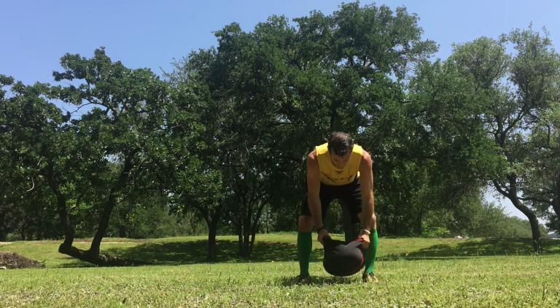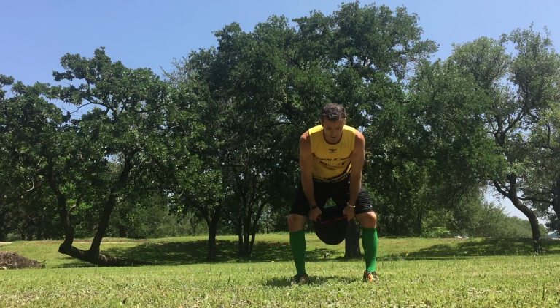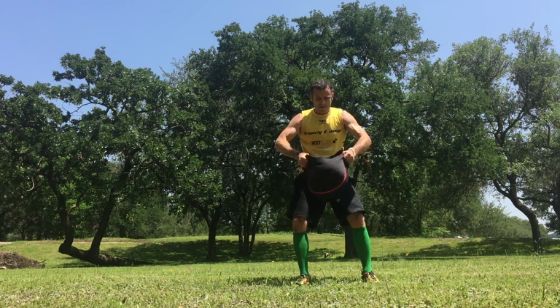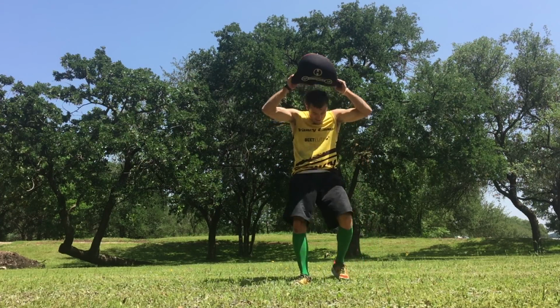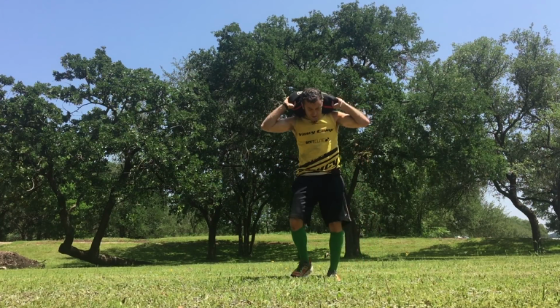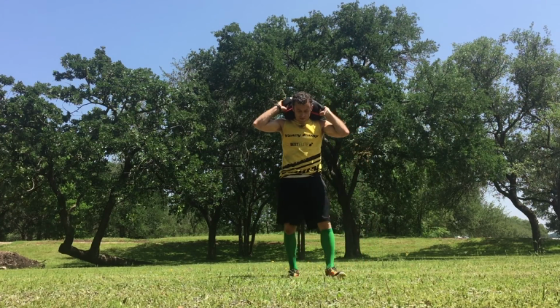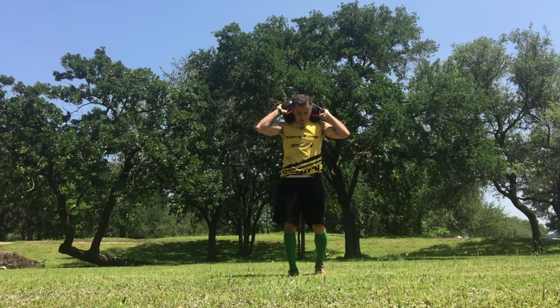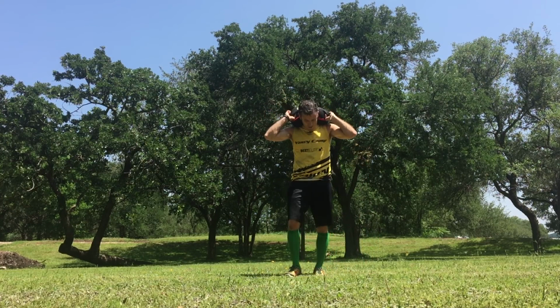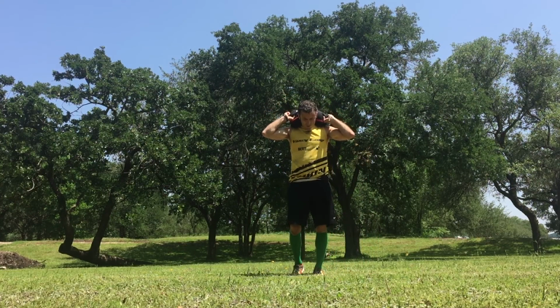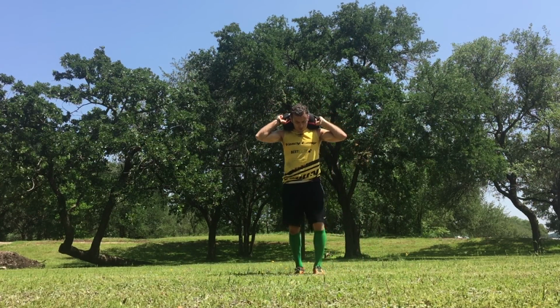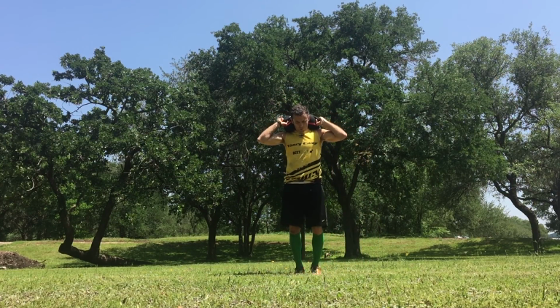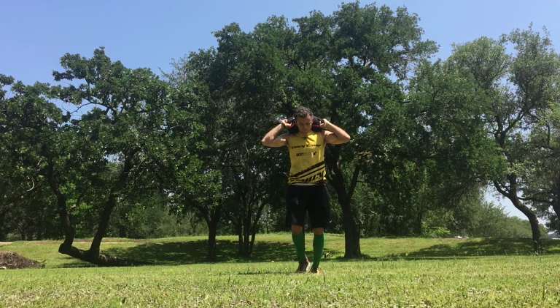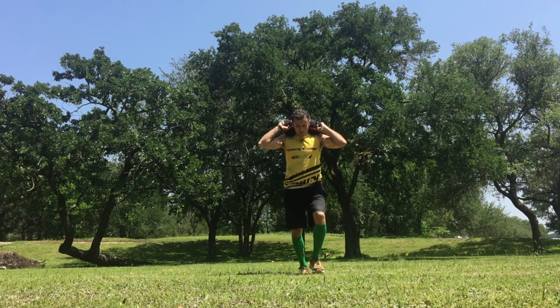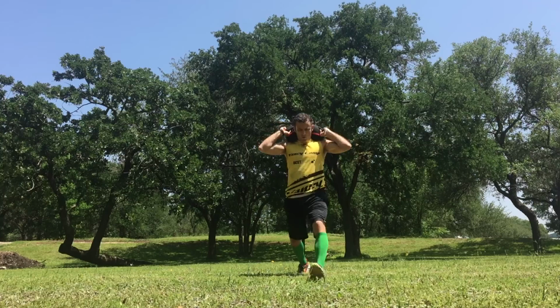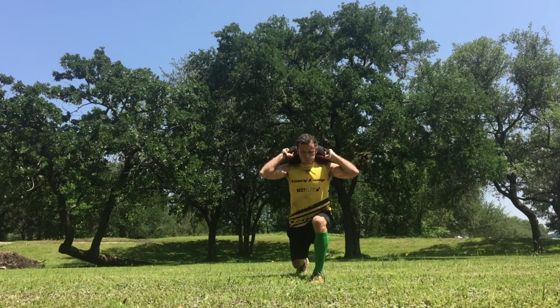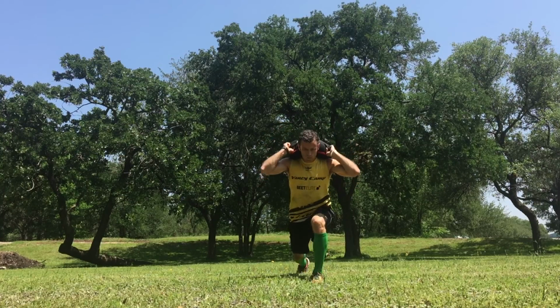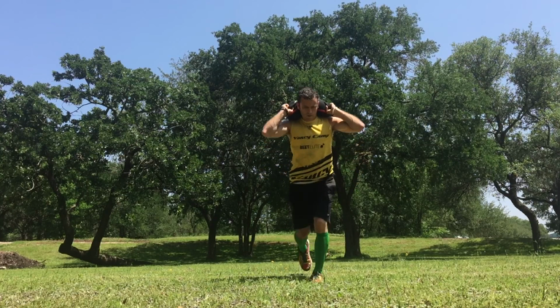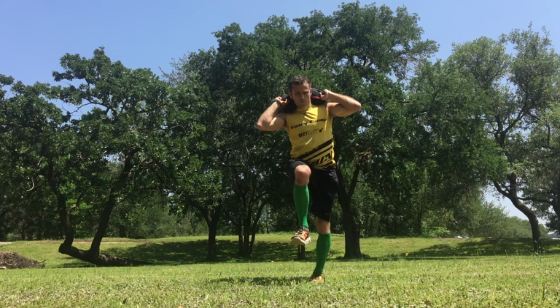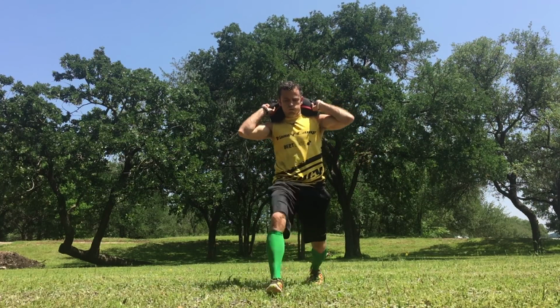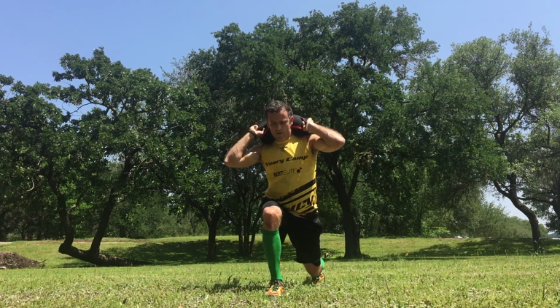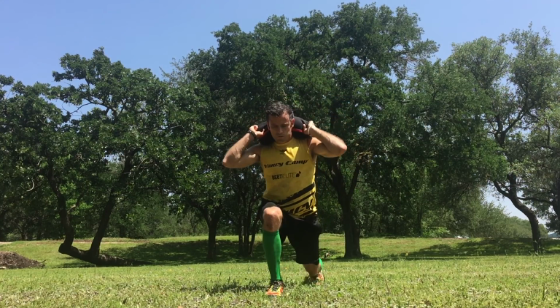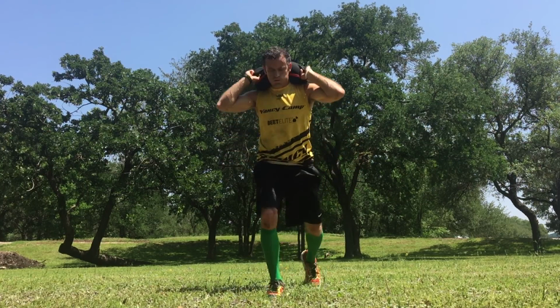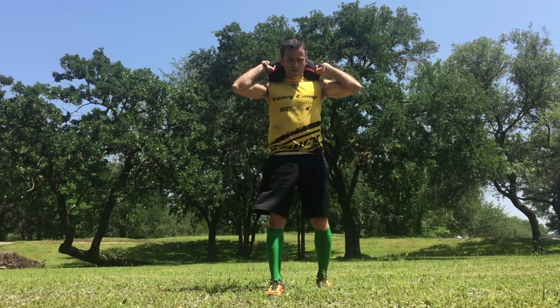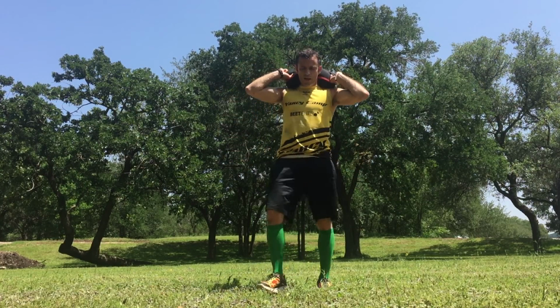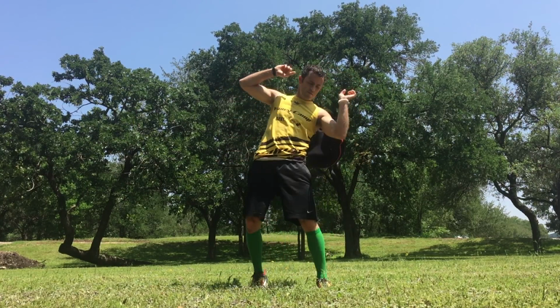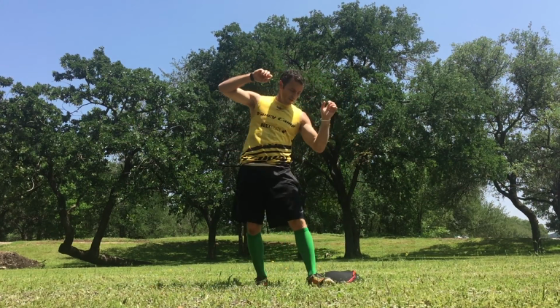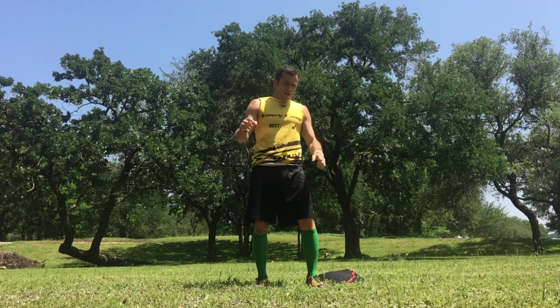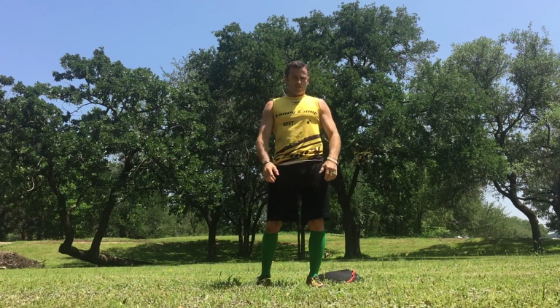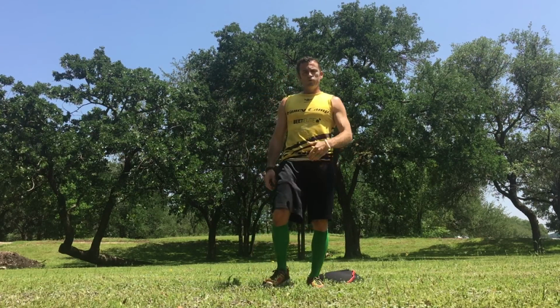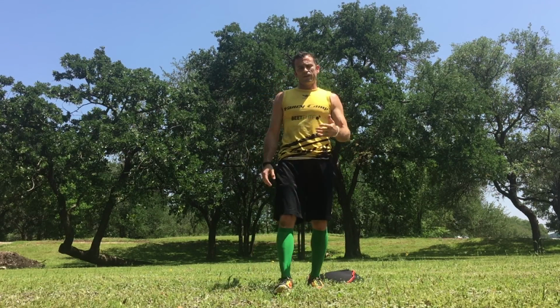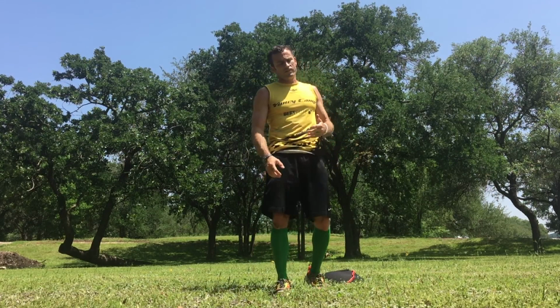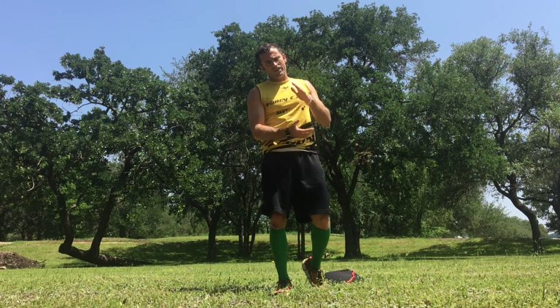Lunges — just like your basic lunge but you can load up with the sandbell.